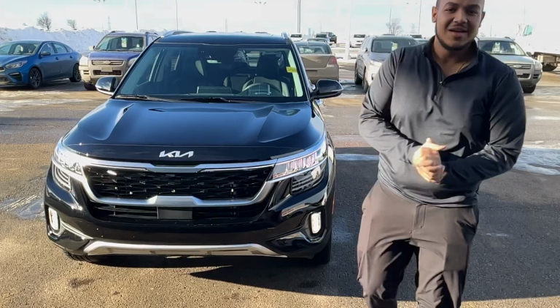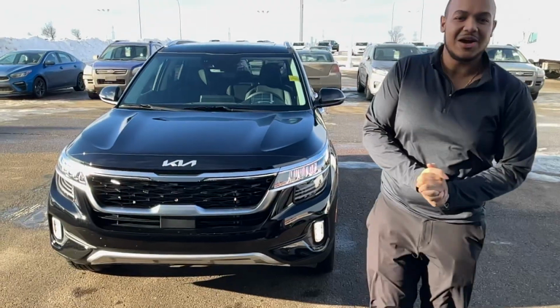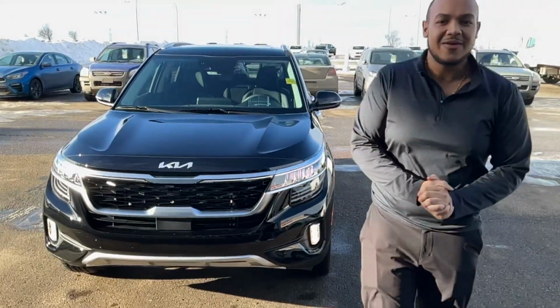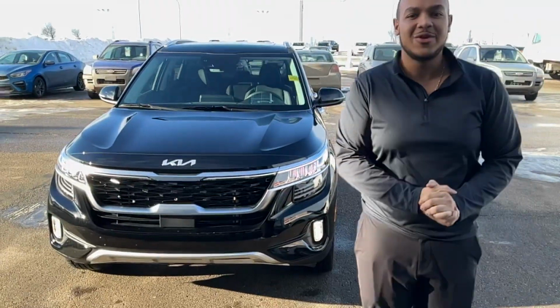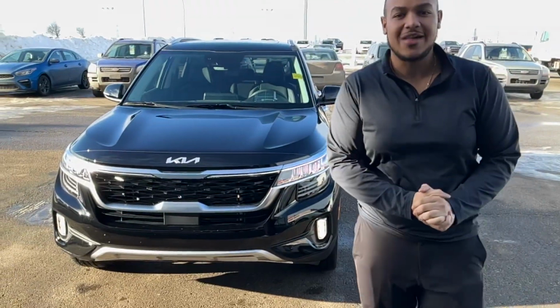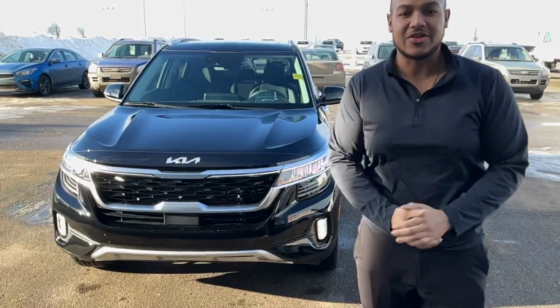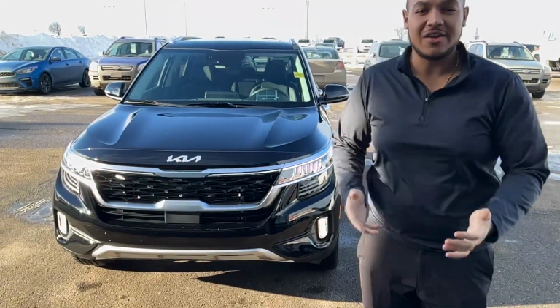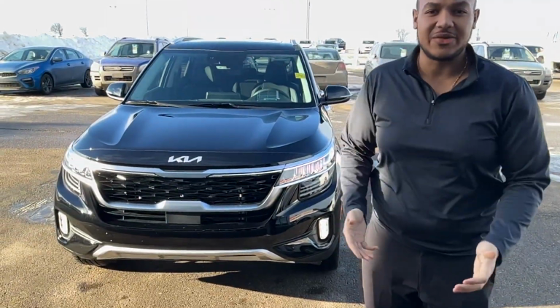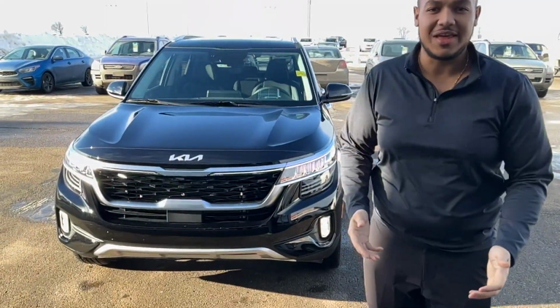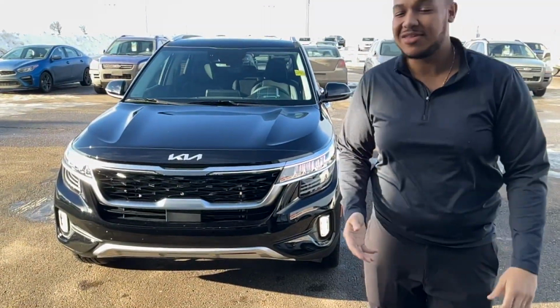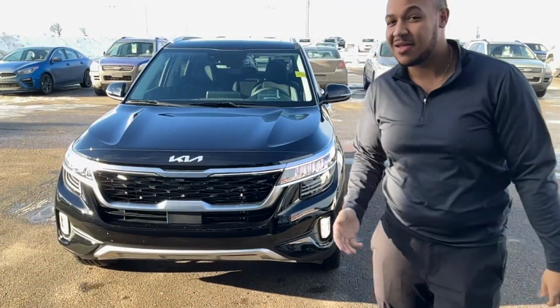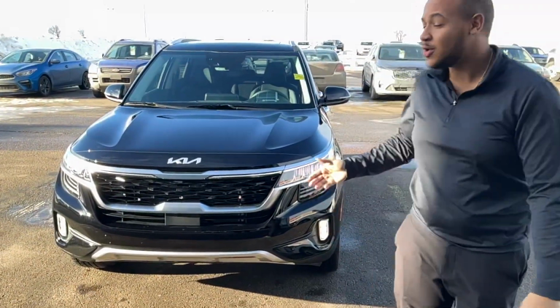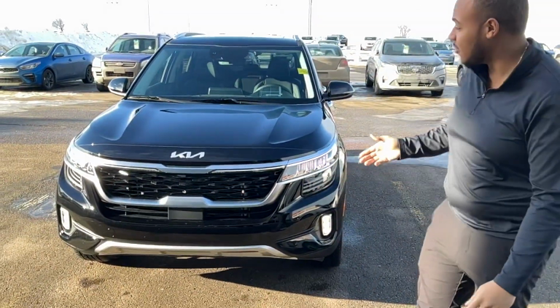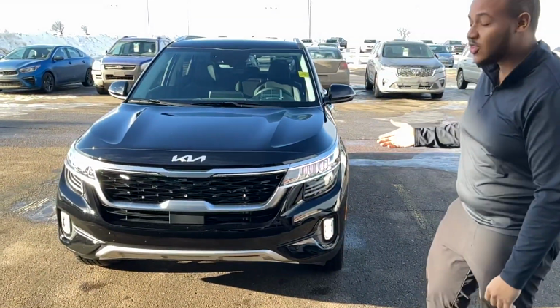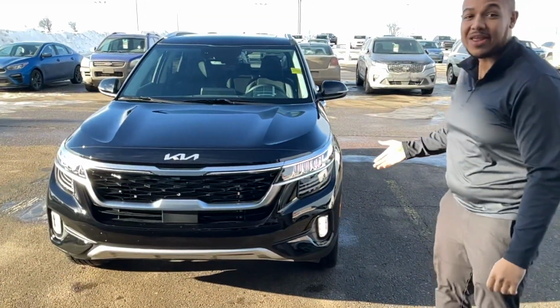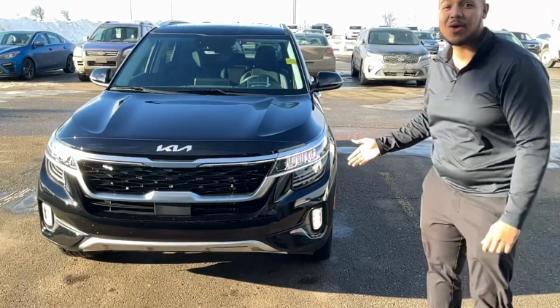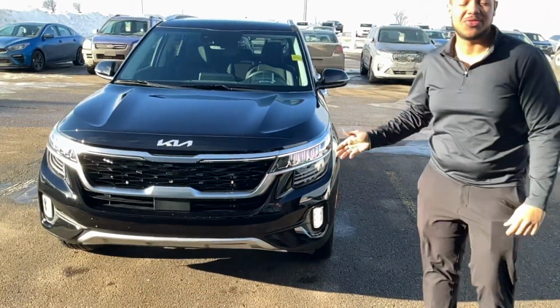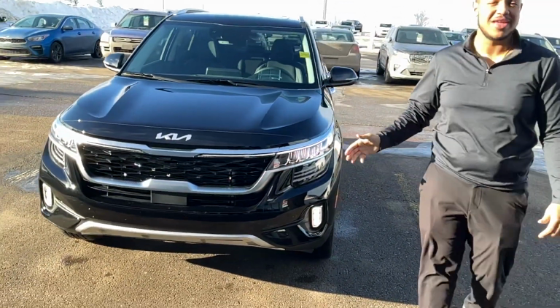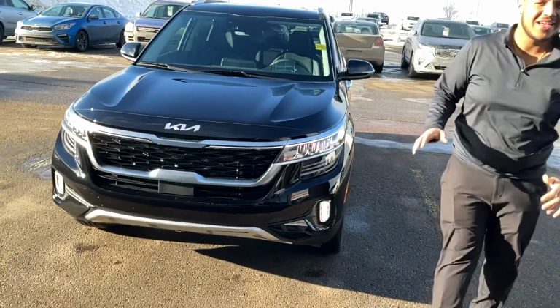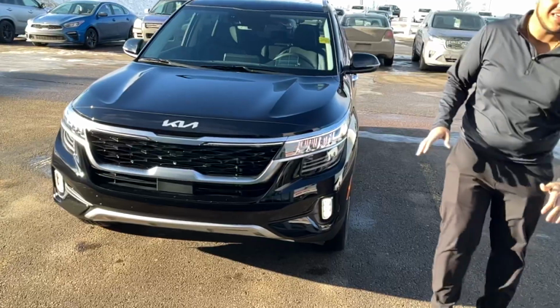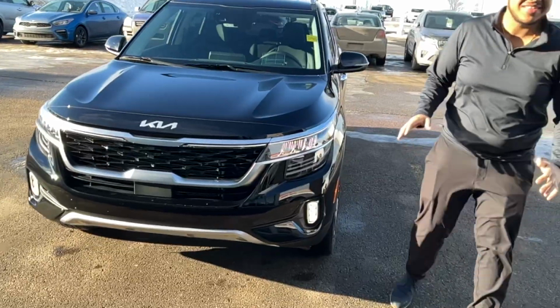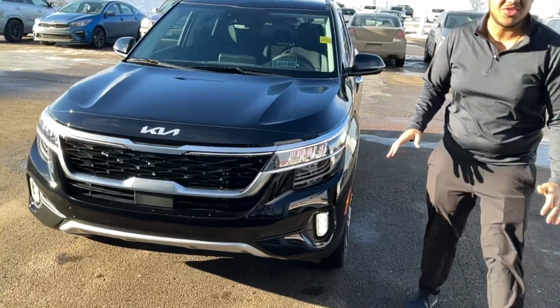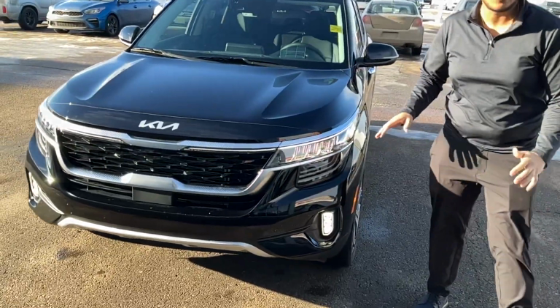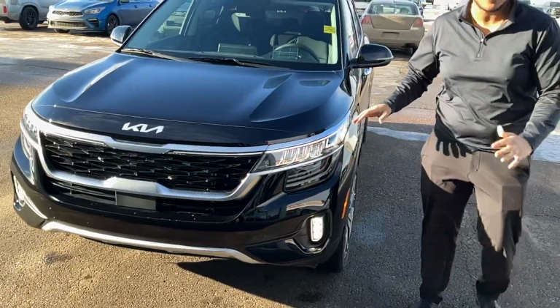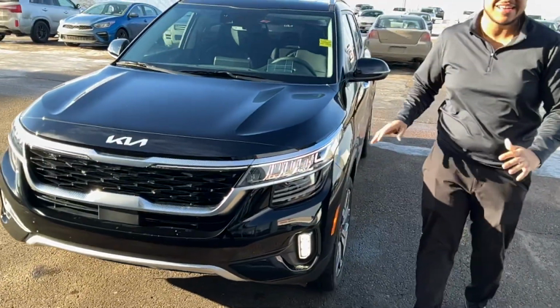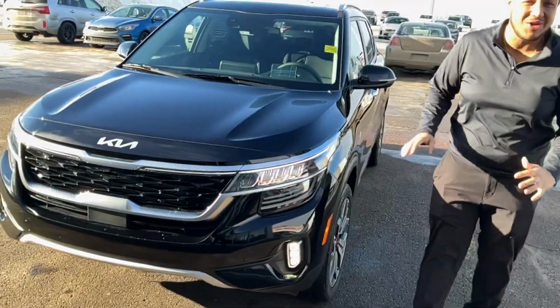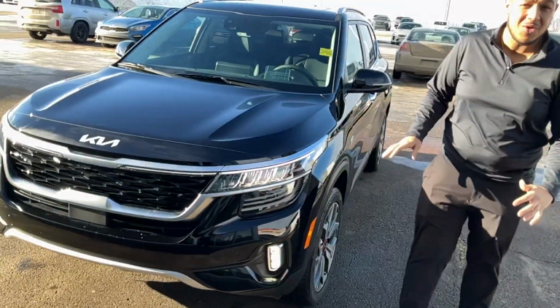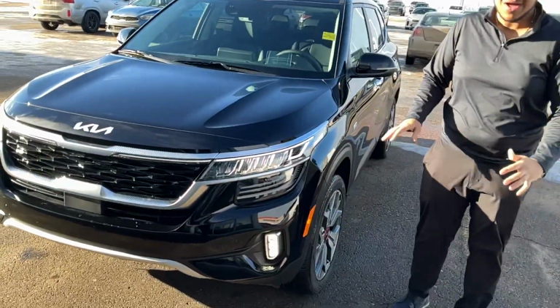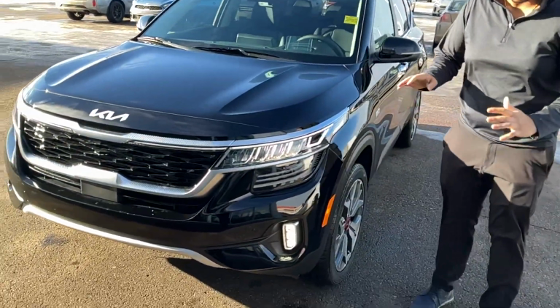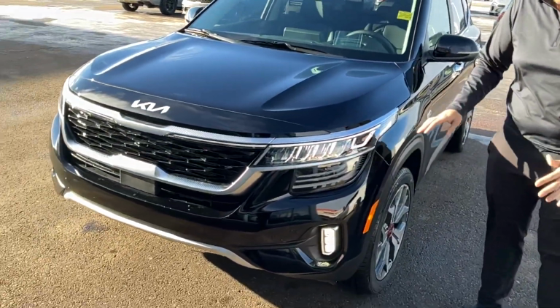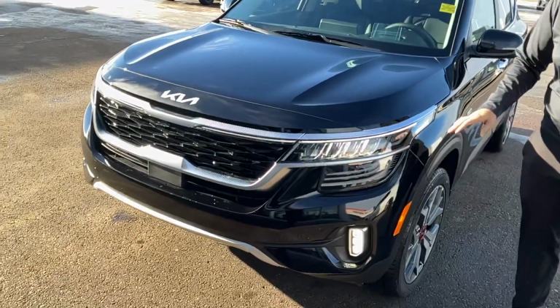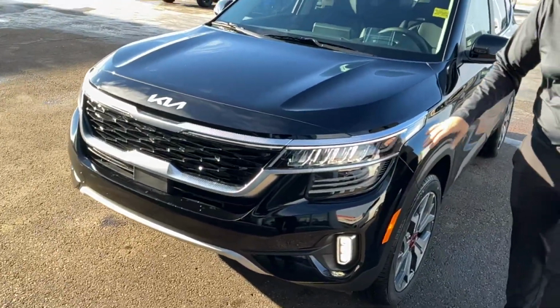Good afternoon Ali, Scott here at Cherokee Kia. This is the beautiful 2023 Kia Seltos SX Turbo in ebony black color.